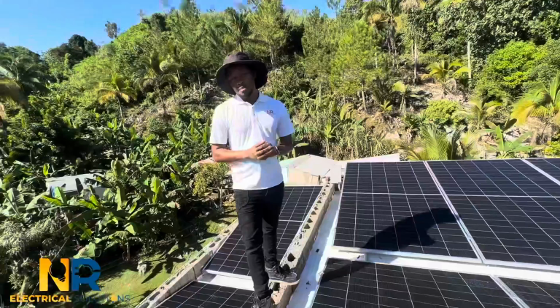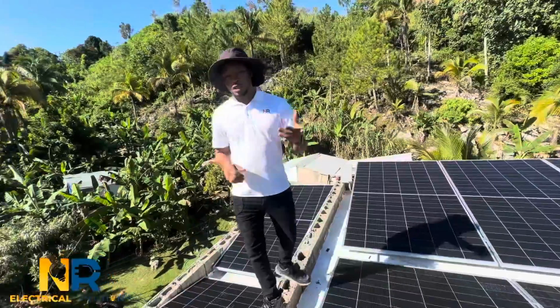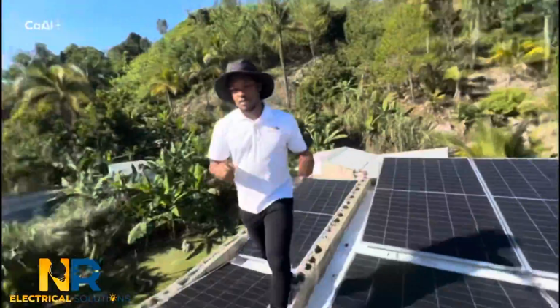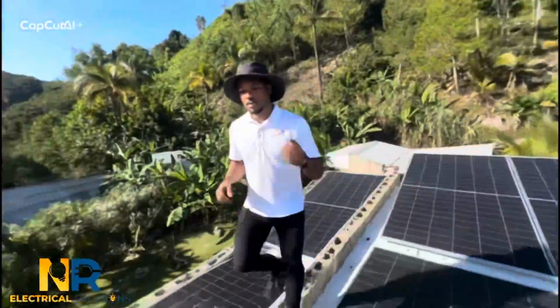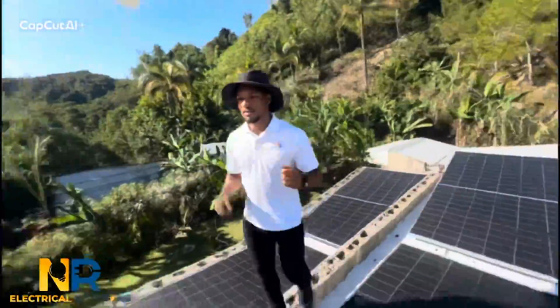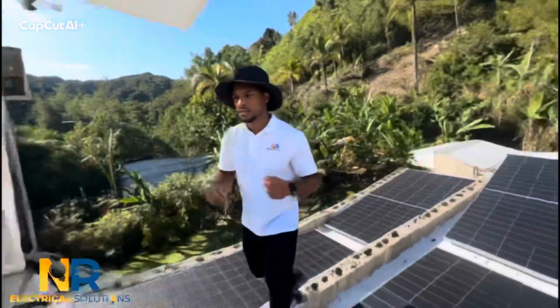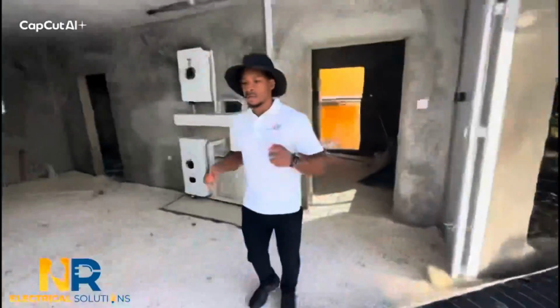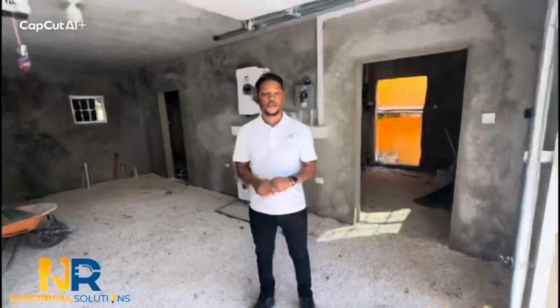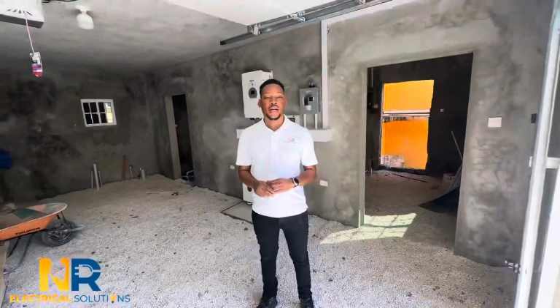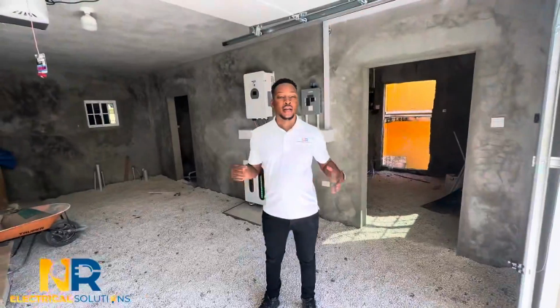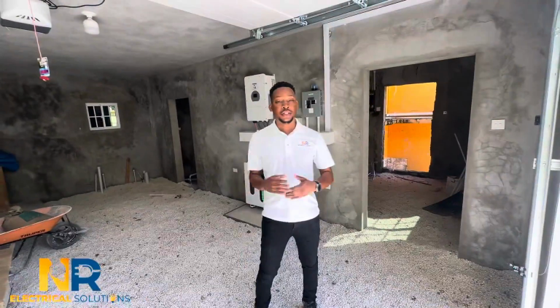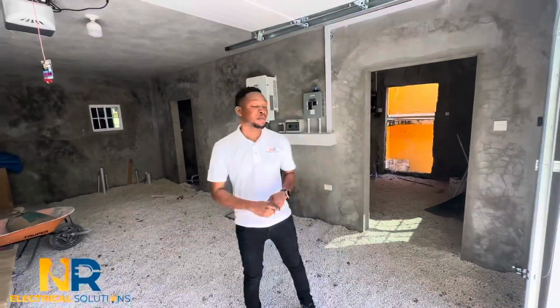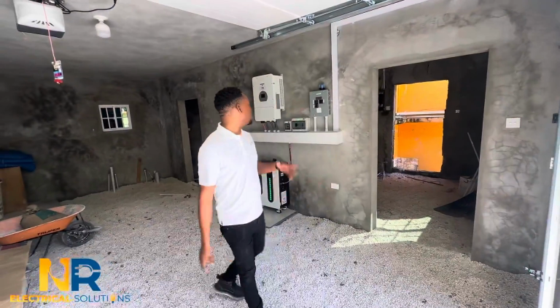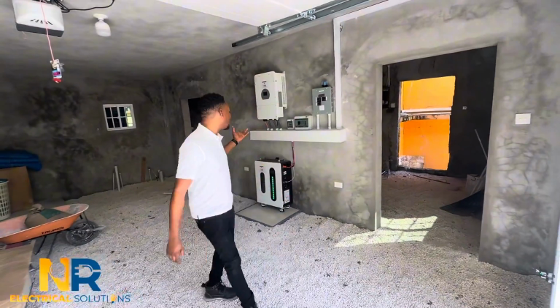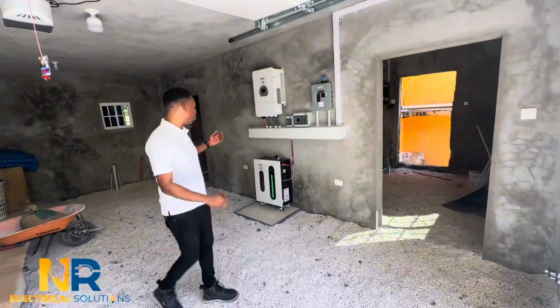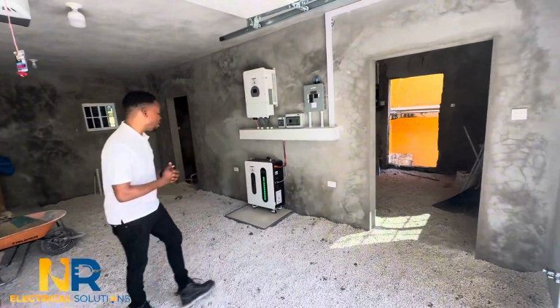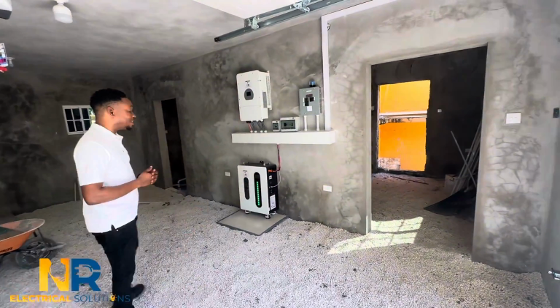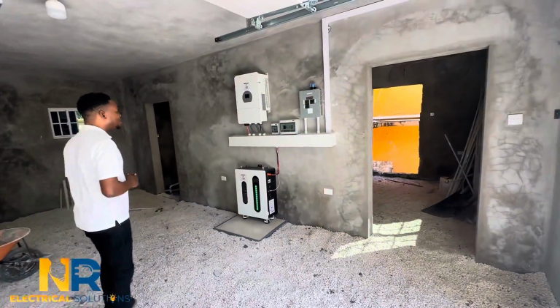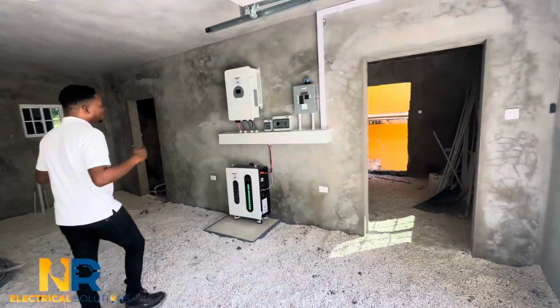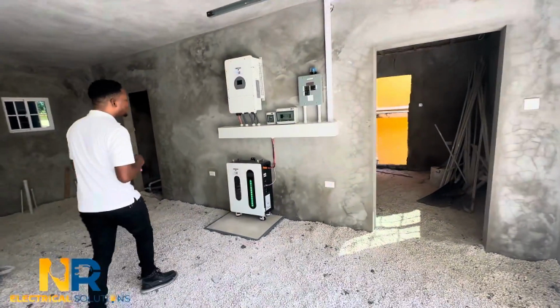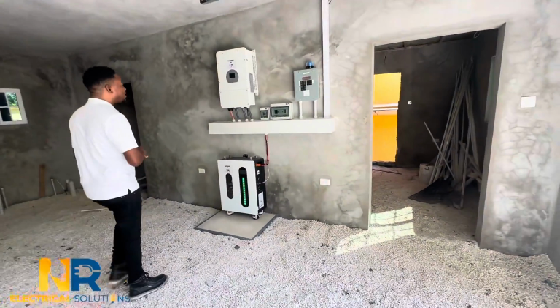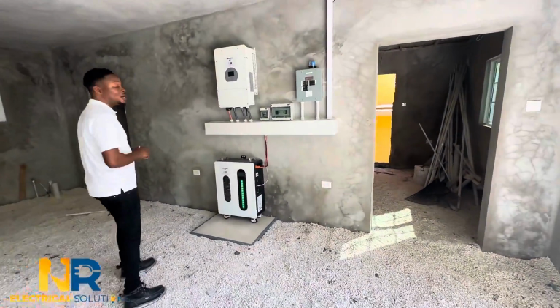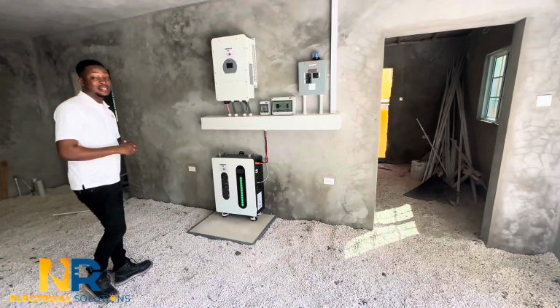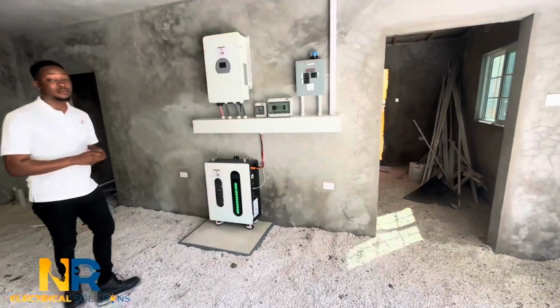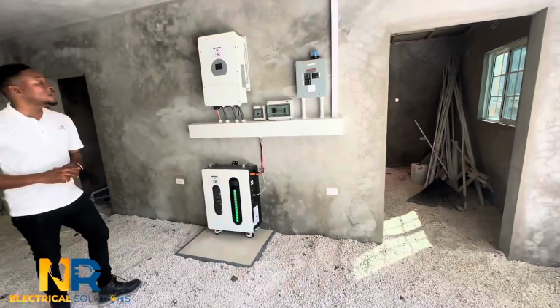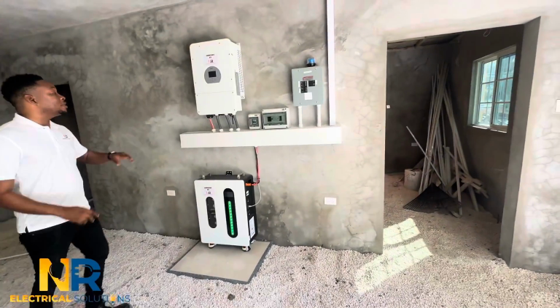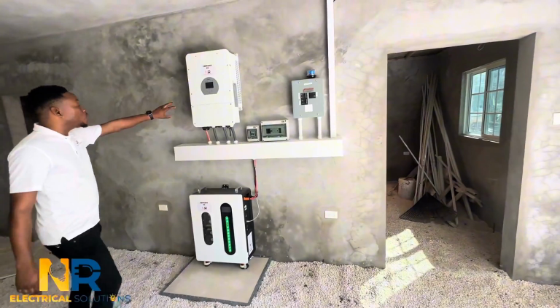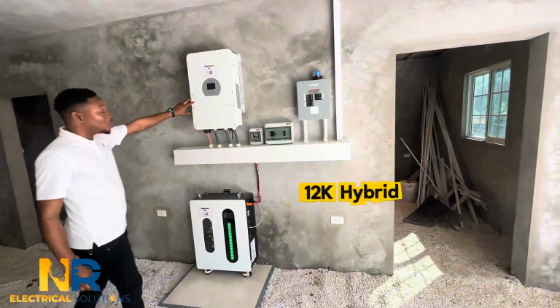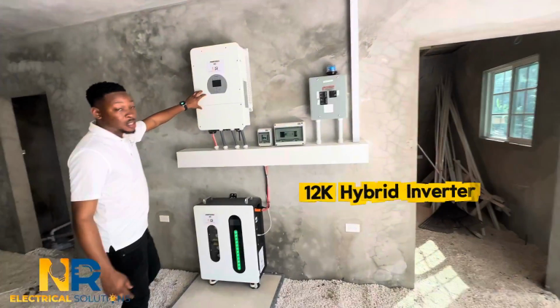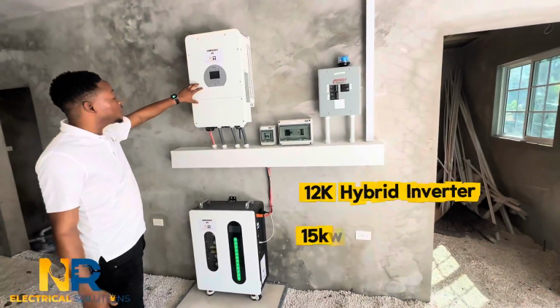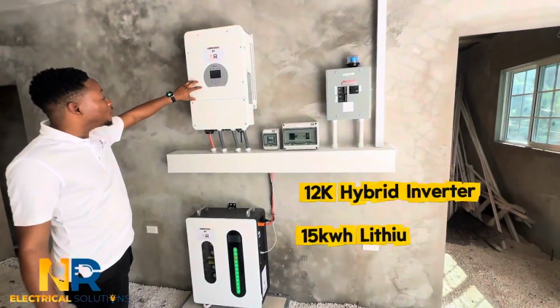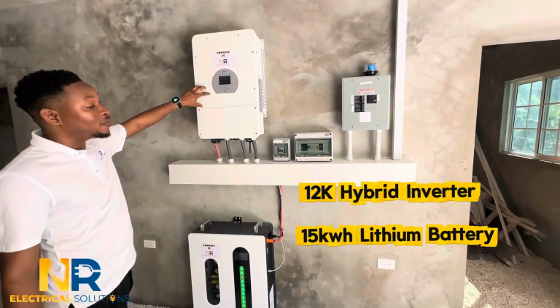Let me show you what's going on. So we're here in the garage — this is the system. Very nice setup by our team. This is a 12 kilowatt aluminum channel and a 12 kilowatt inverter.